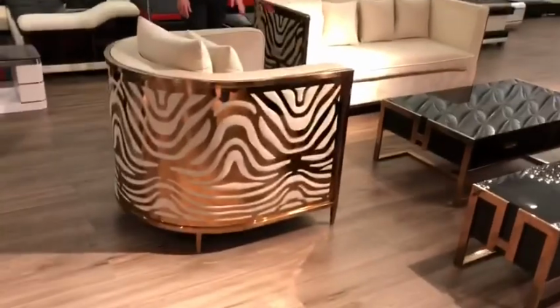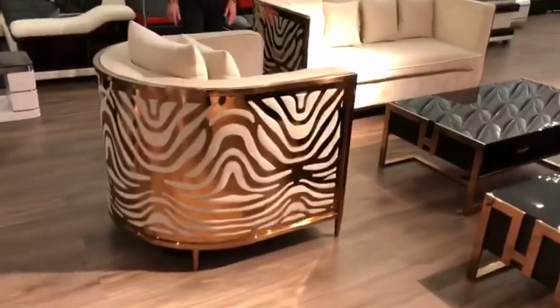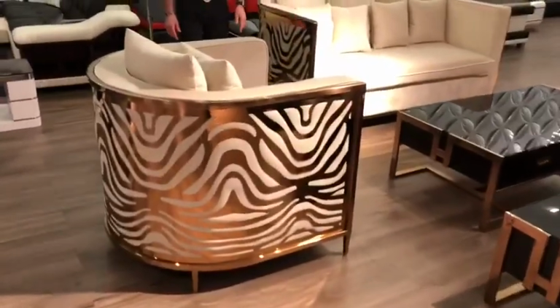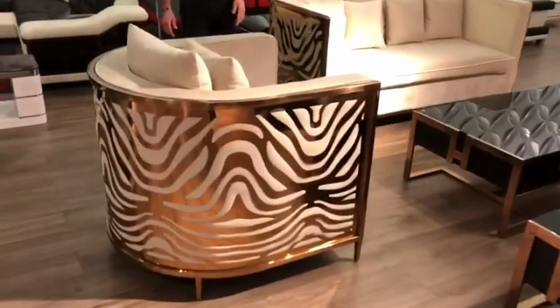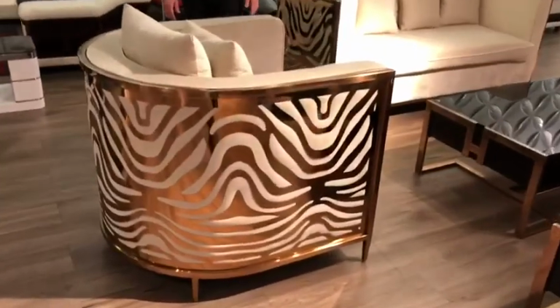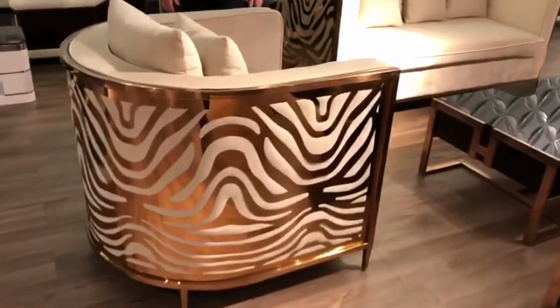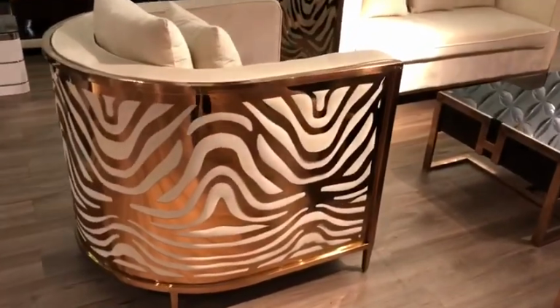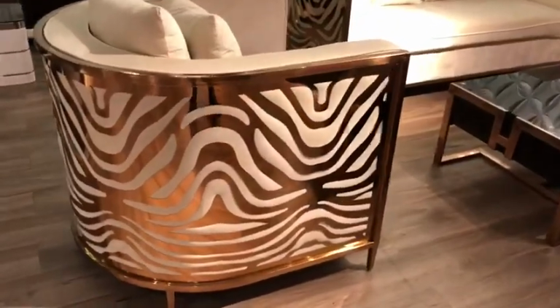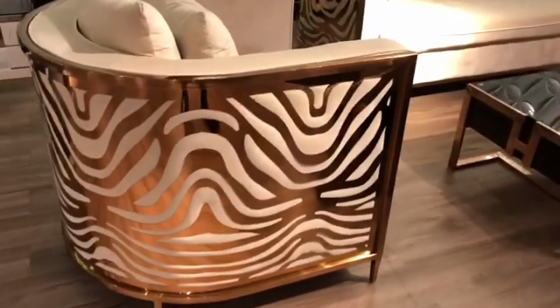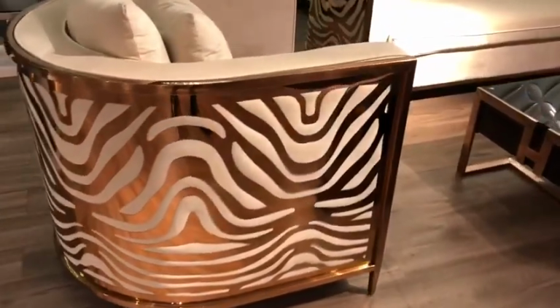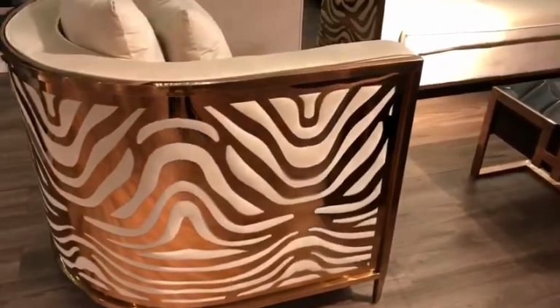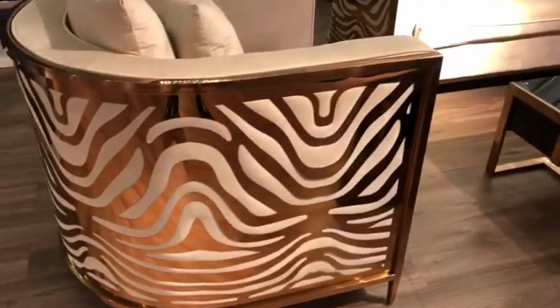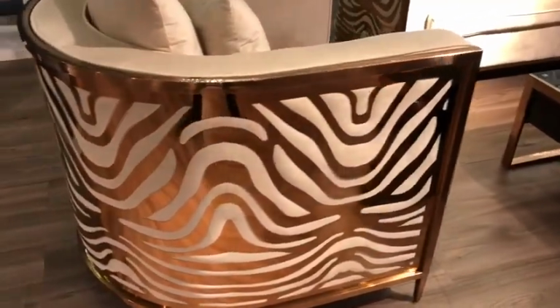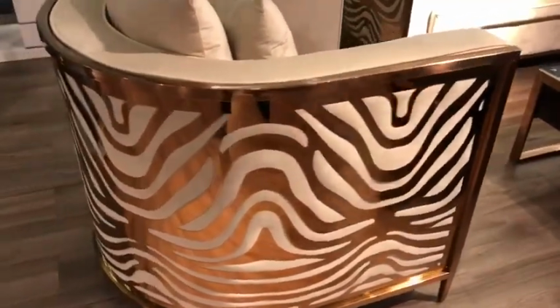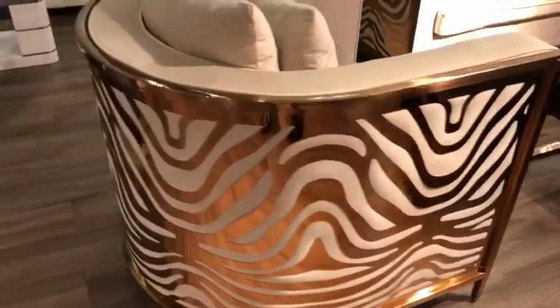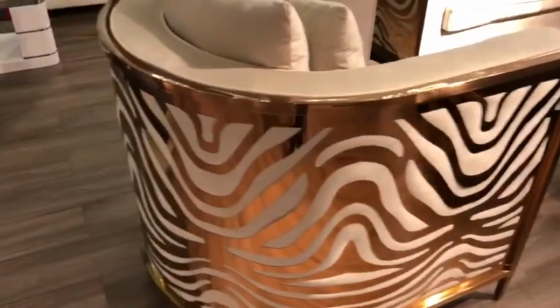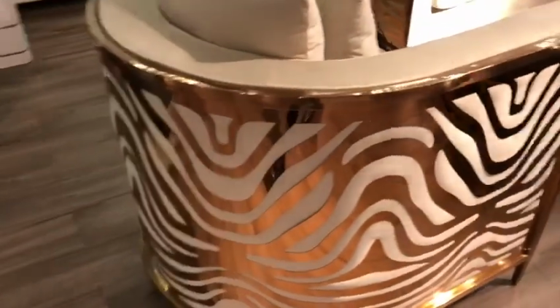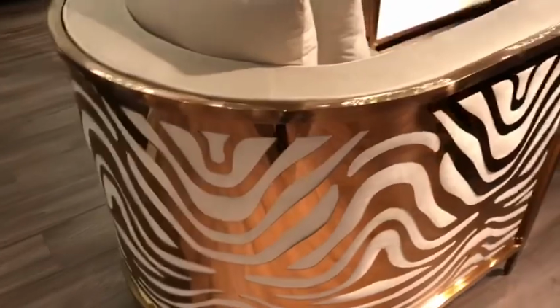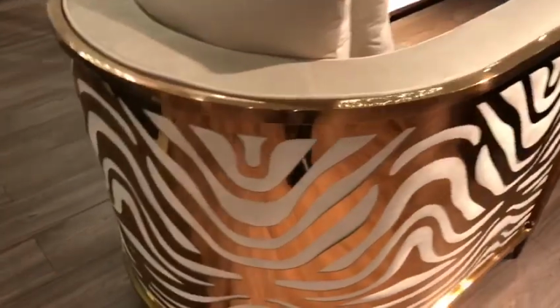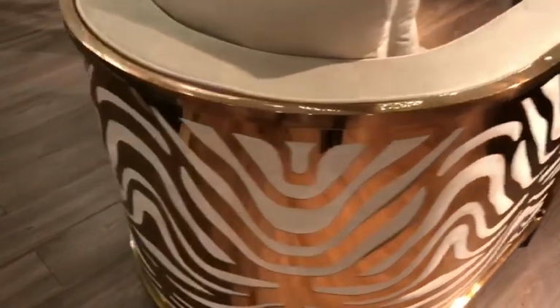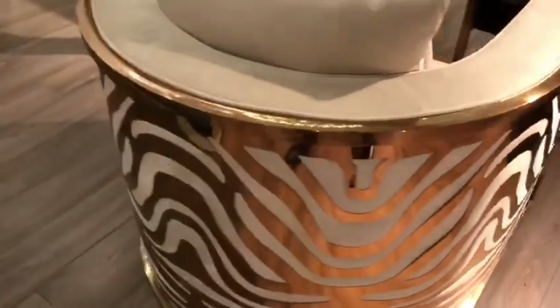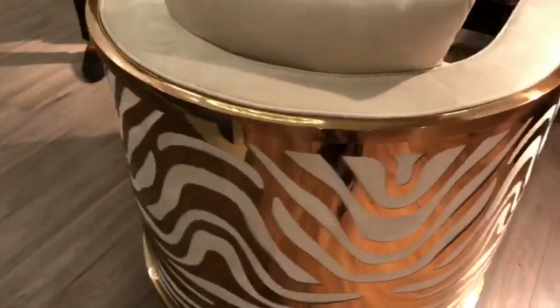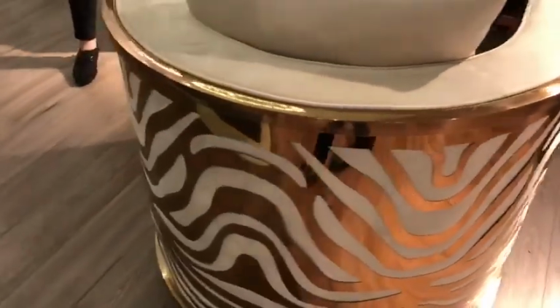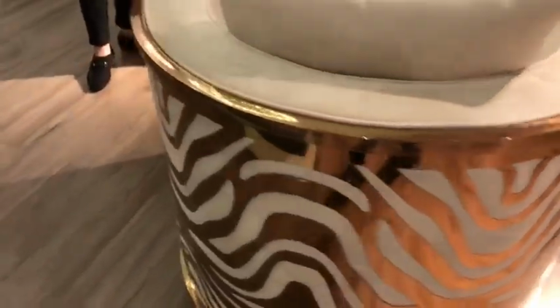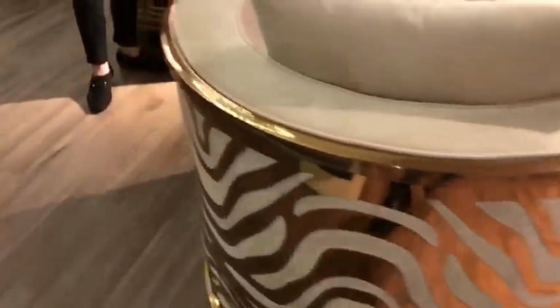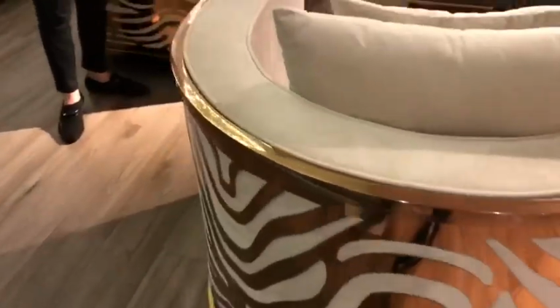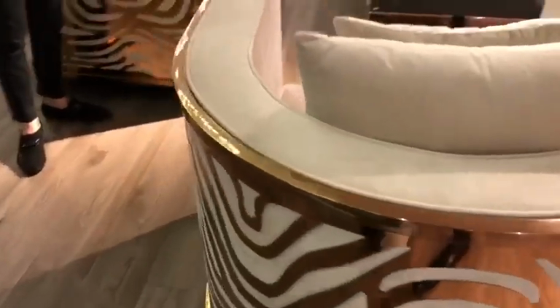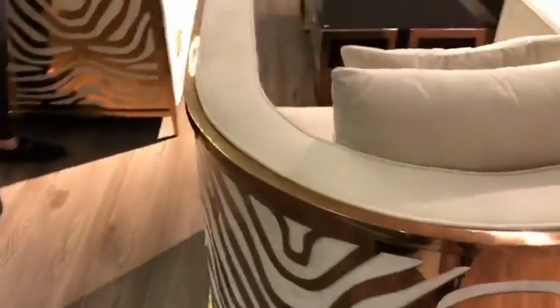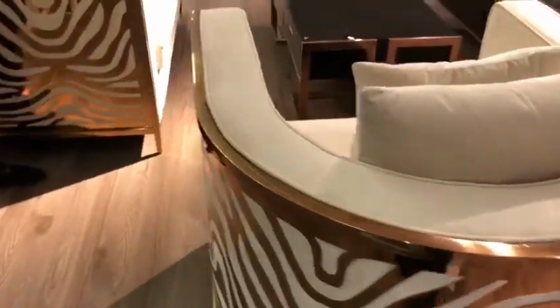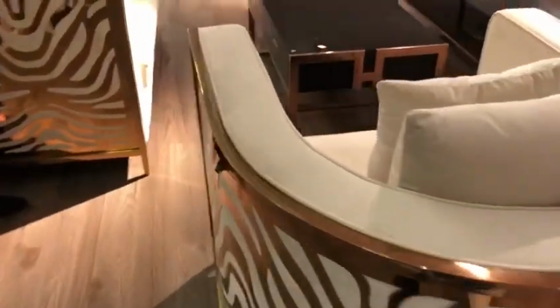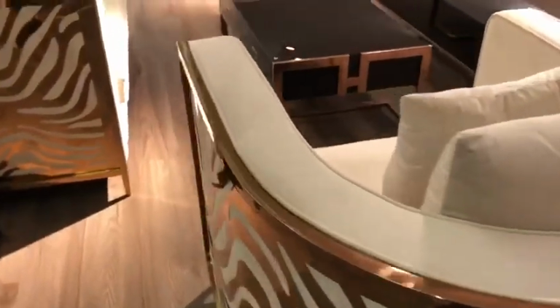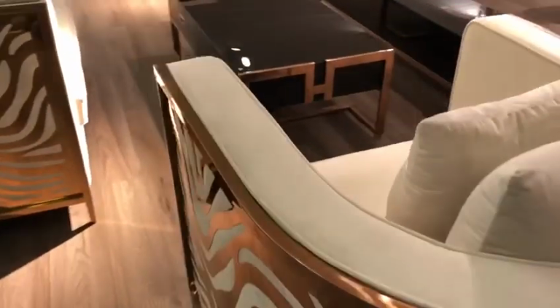This sofa can be custom made and can be changed to gold, rose gold, or silver. We can also change the fabric colours to any one of our 100 colours in store.